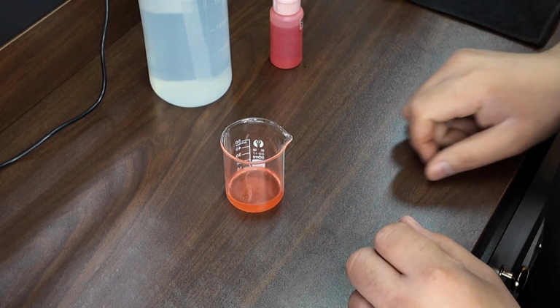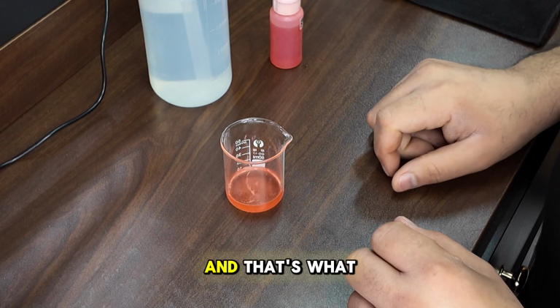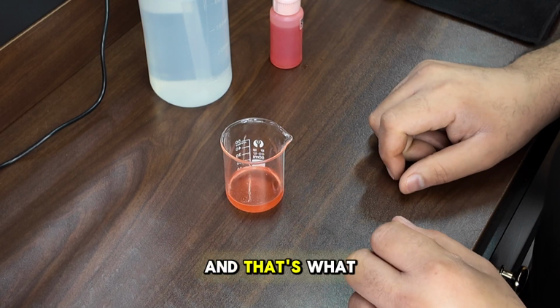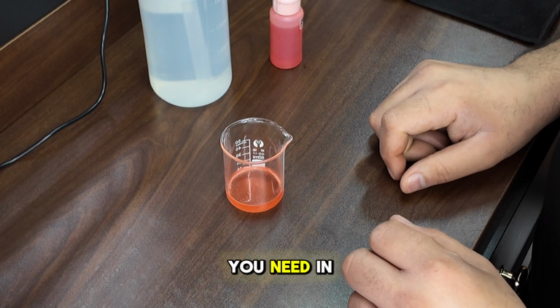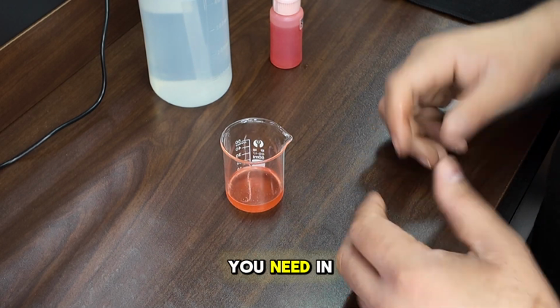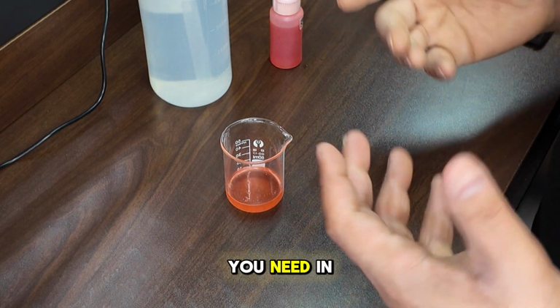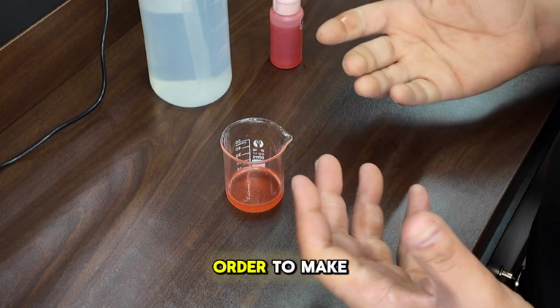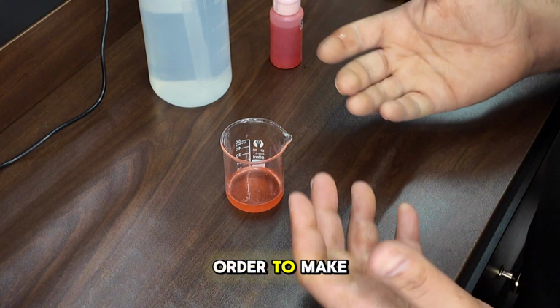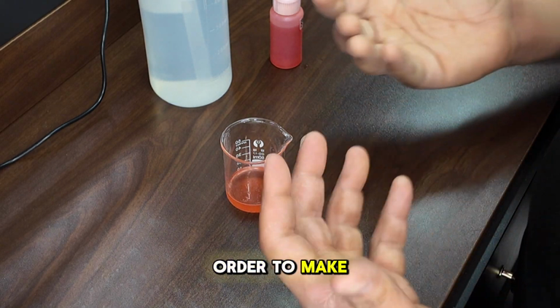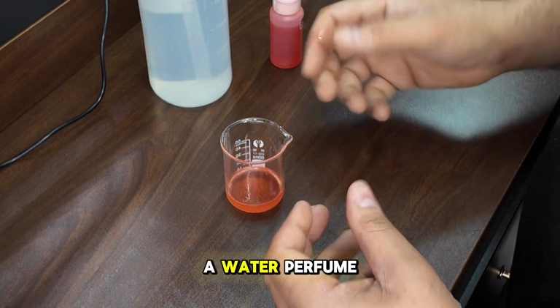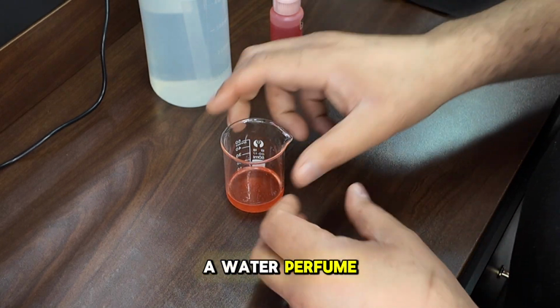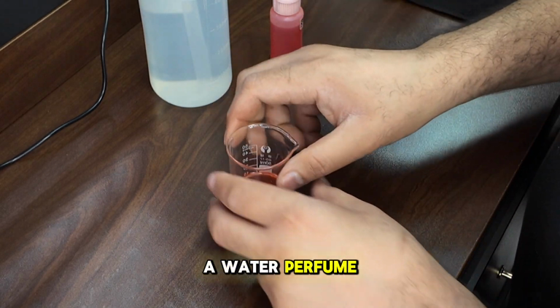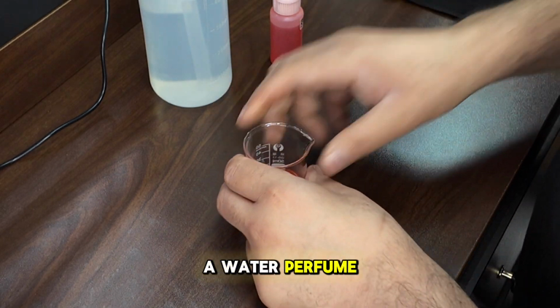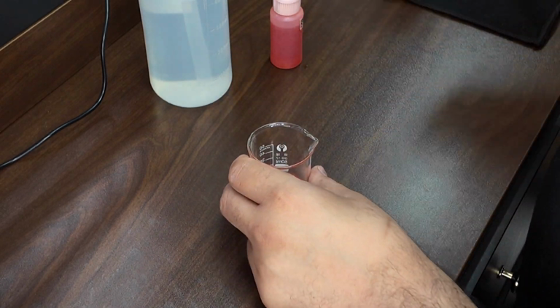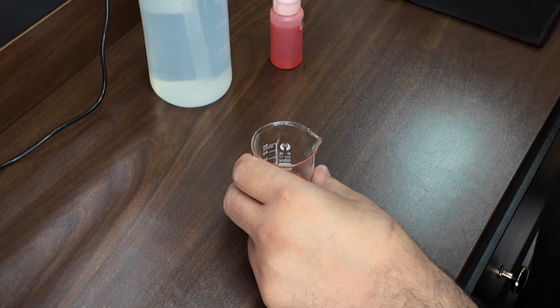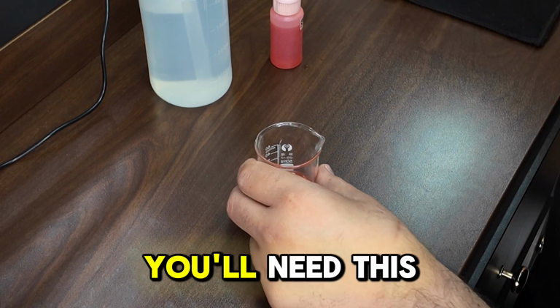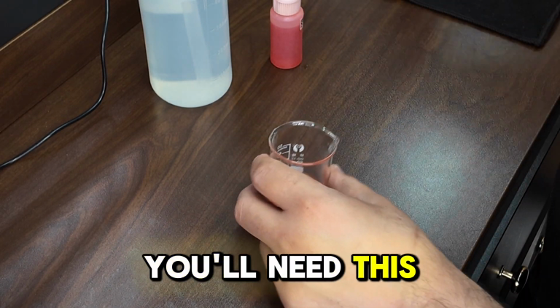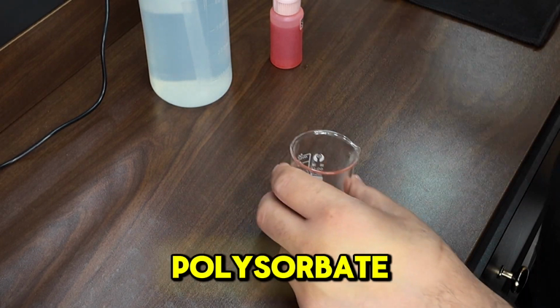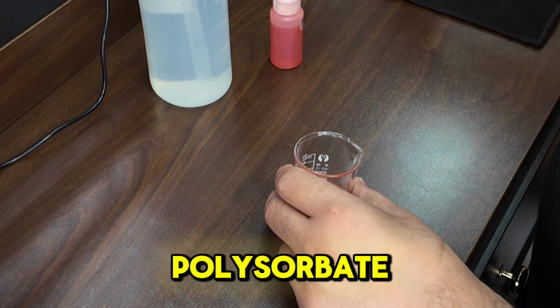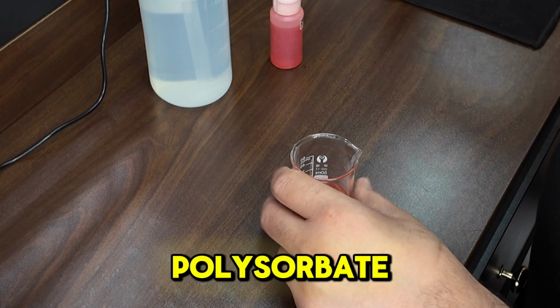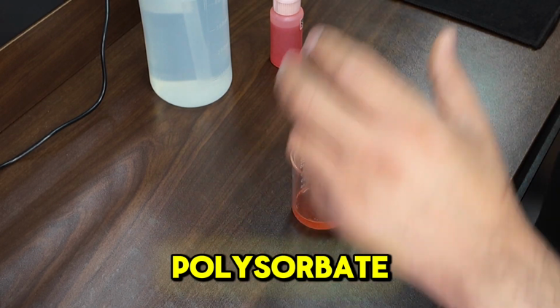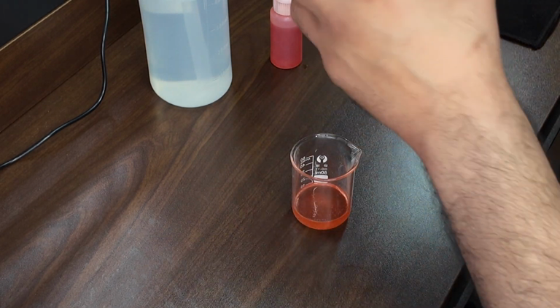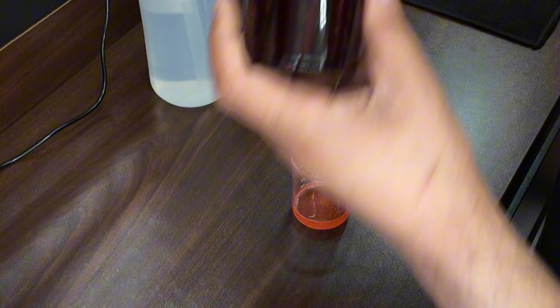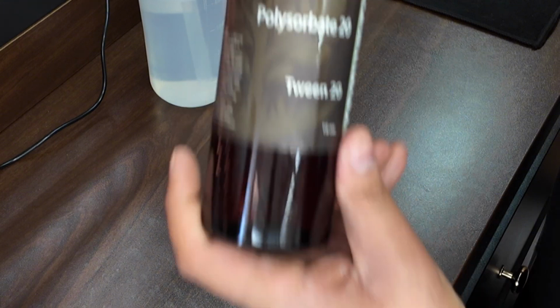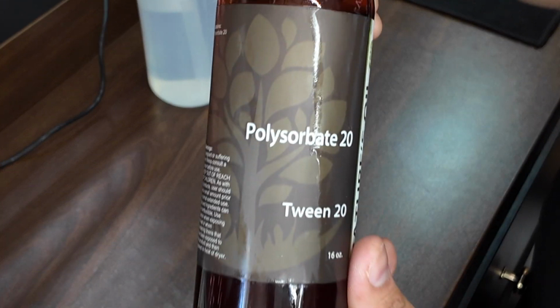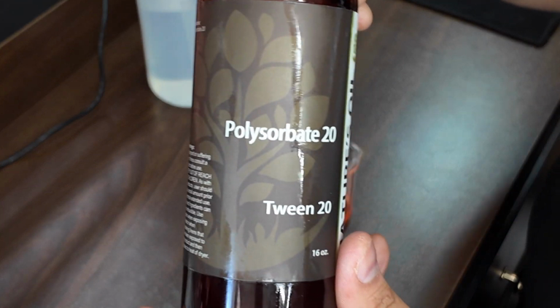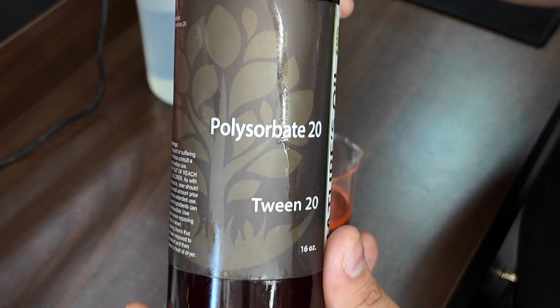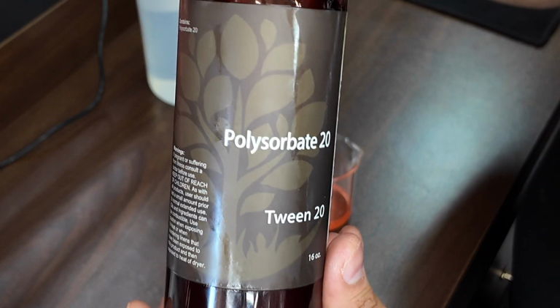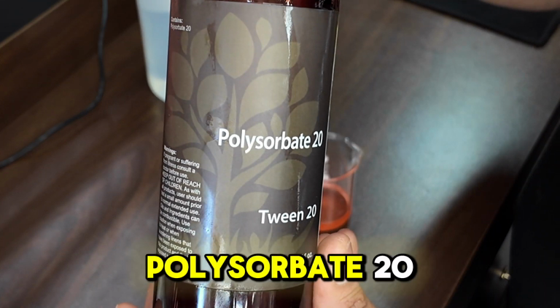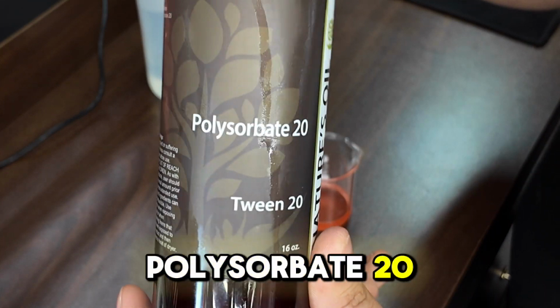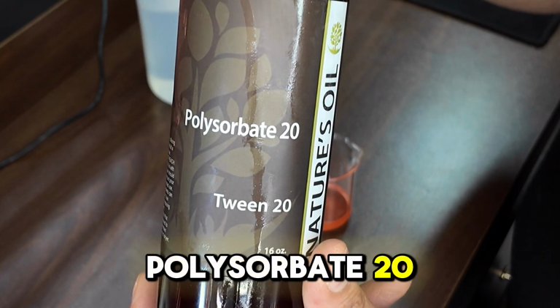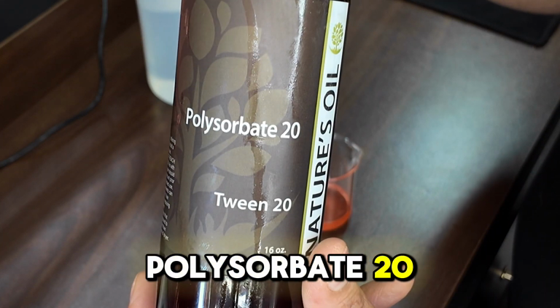And that's what you need in order to make a water perfume. You'll need this — Polysorbate 20.